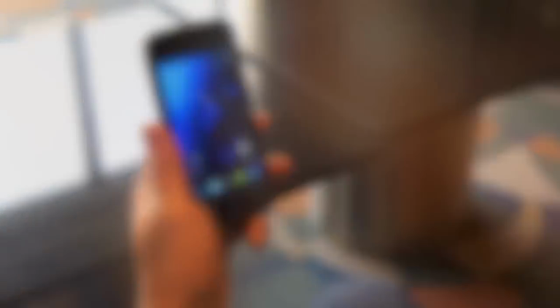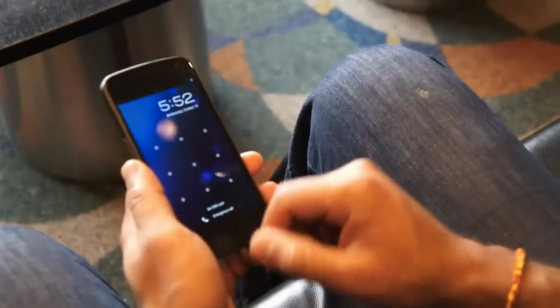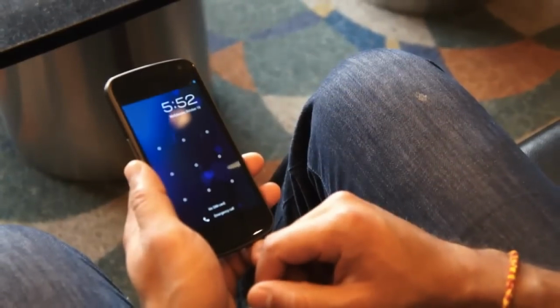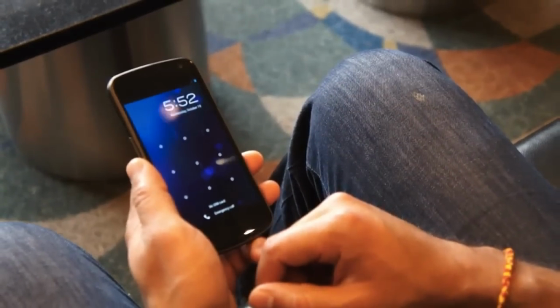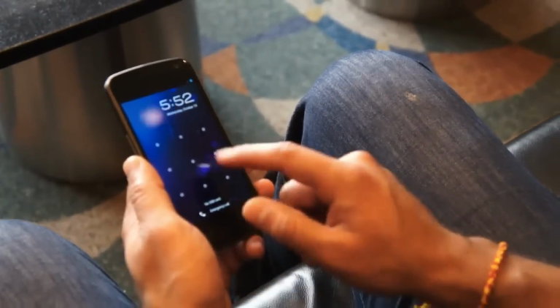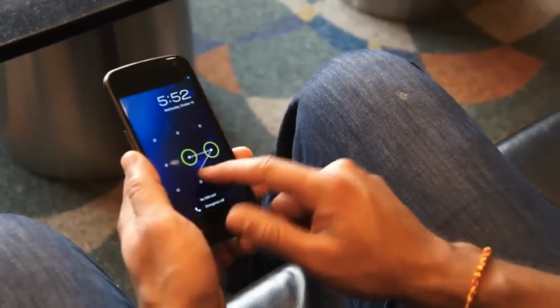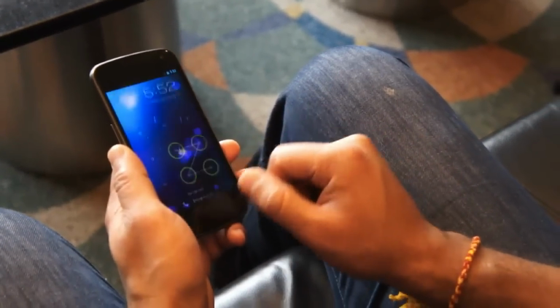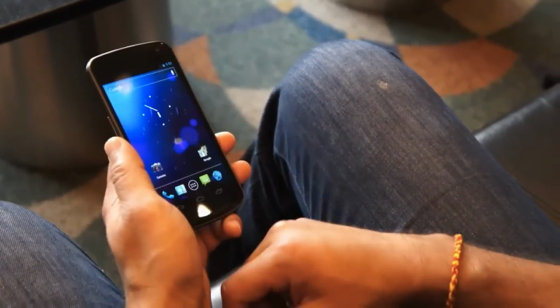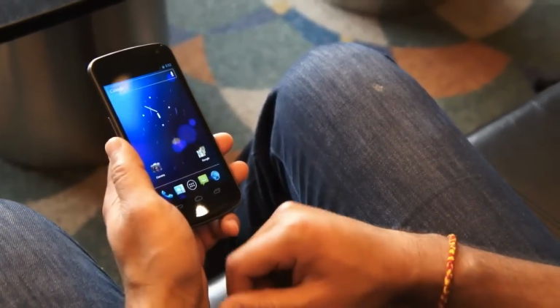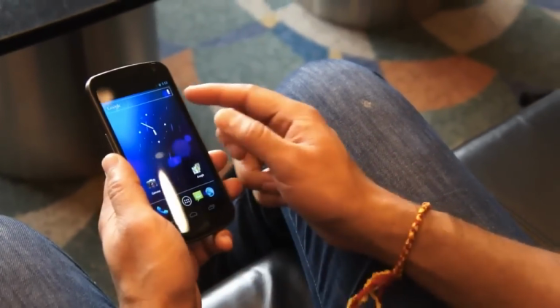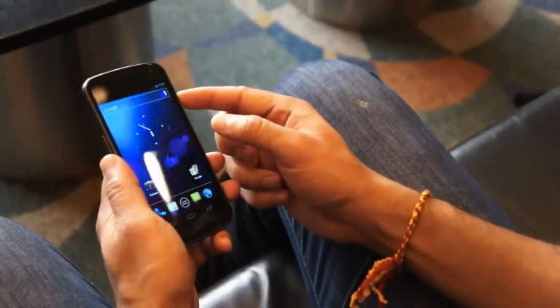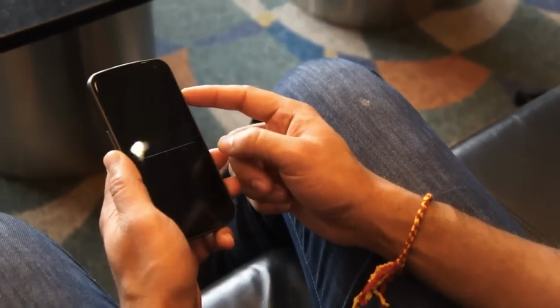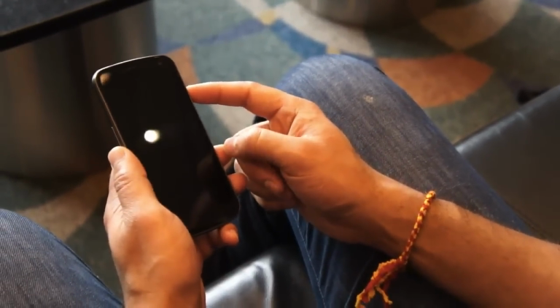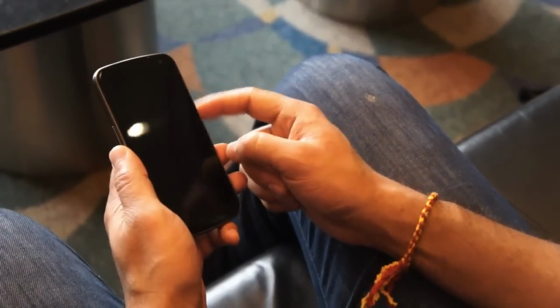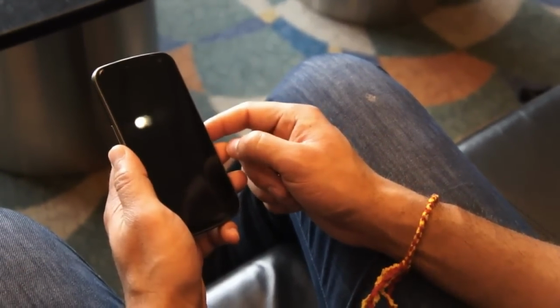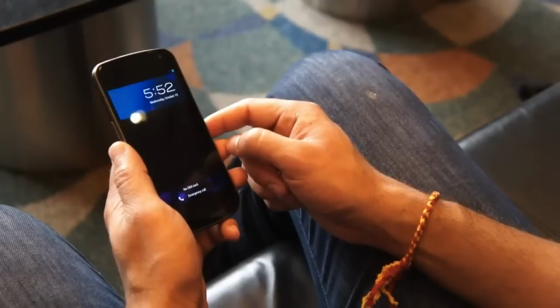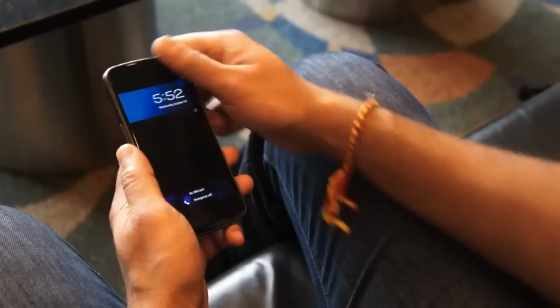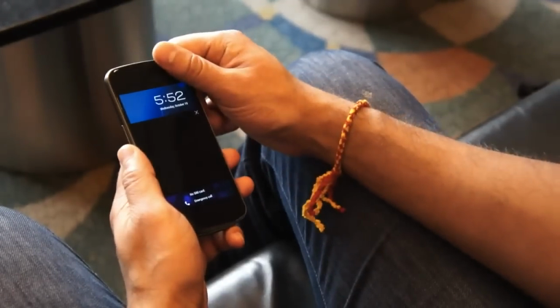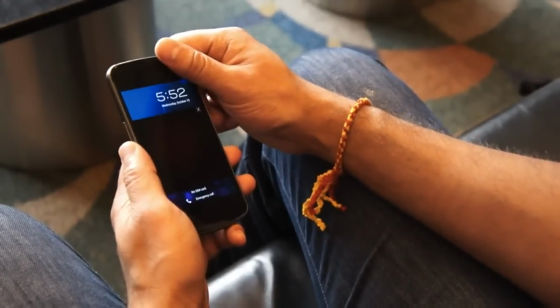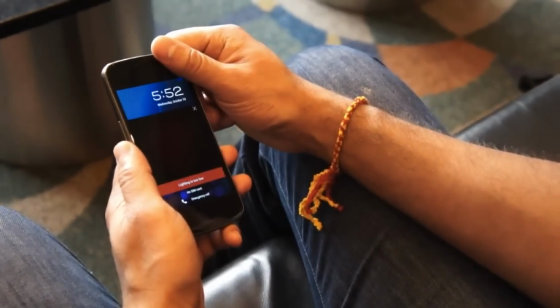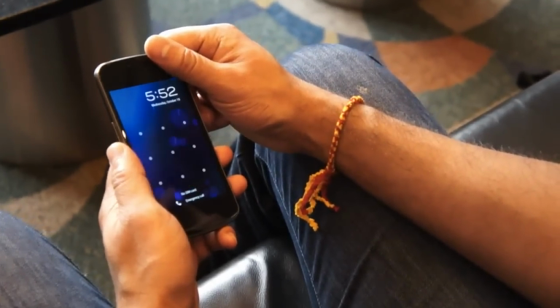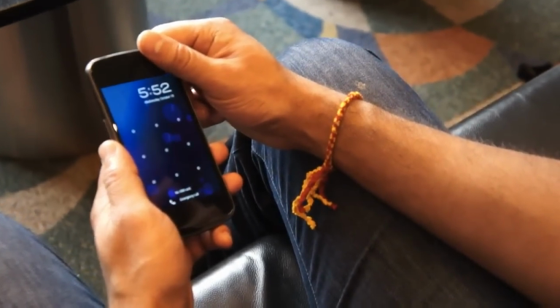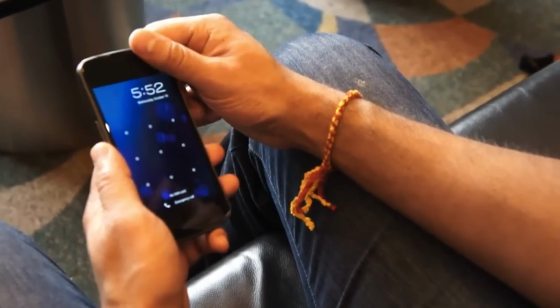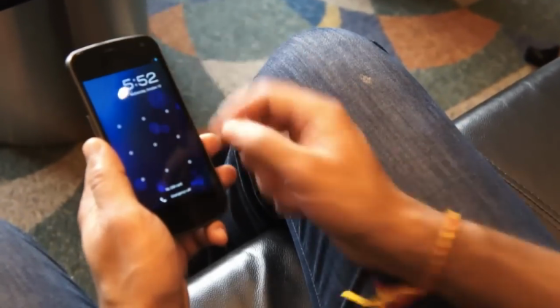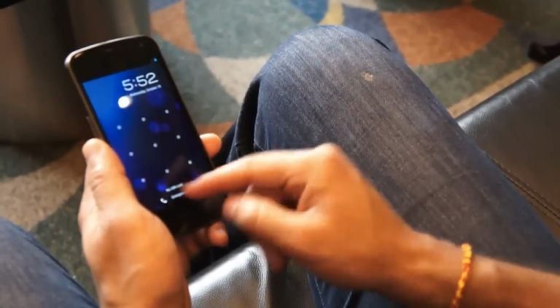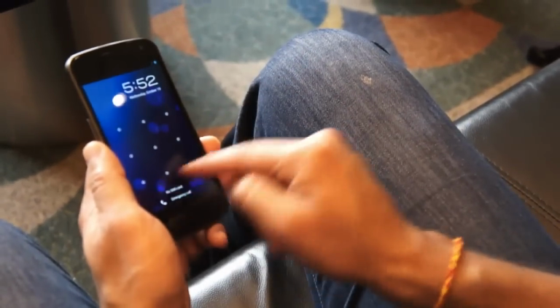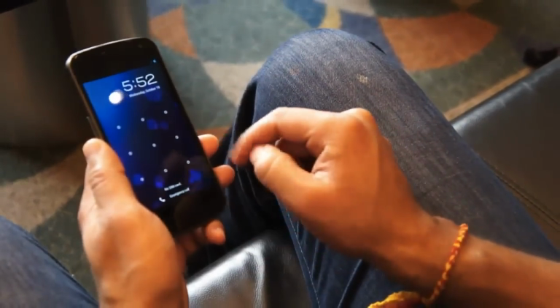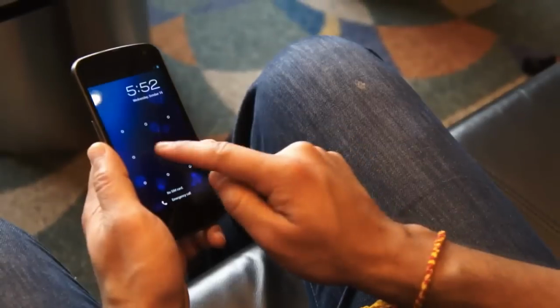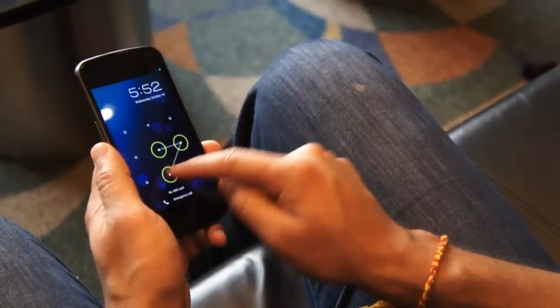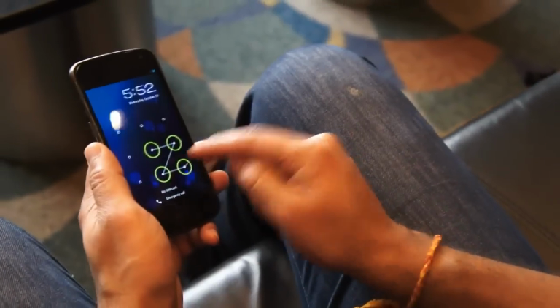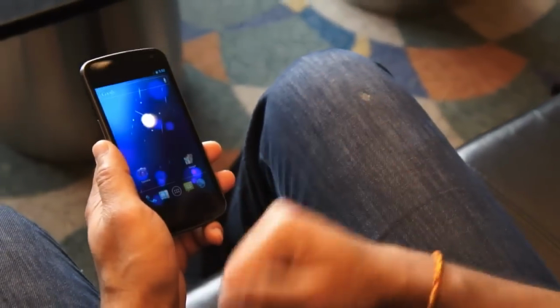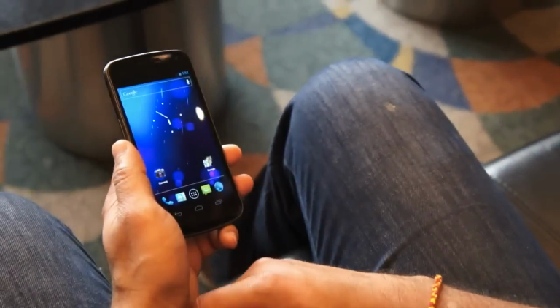Now it's going to back up so I've got to manually unlock it. It's here, doesn't see anything — I'm covering up the camera. The lighting was too low; it recognized it was too dark, so I have to manually unlock it.